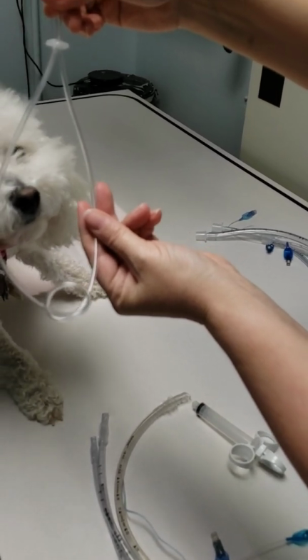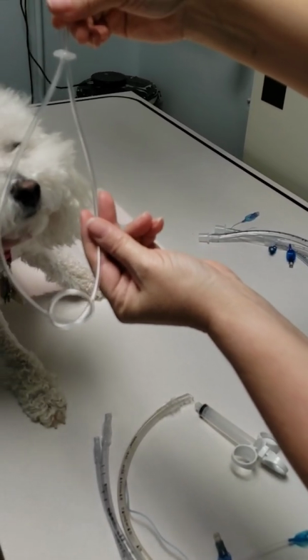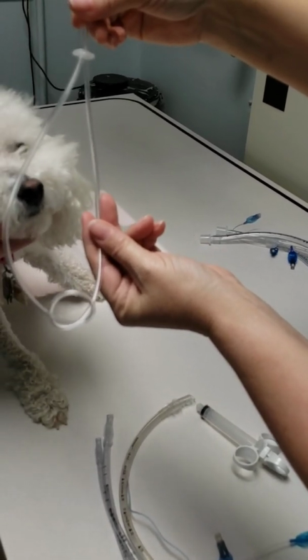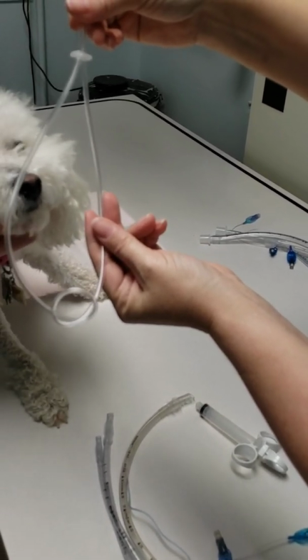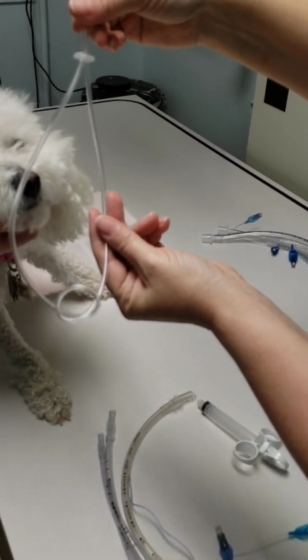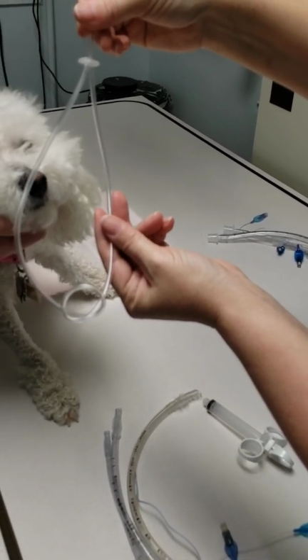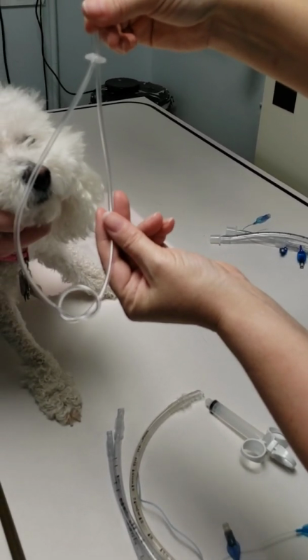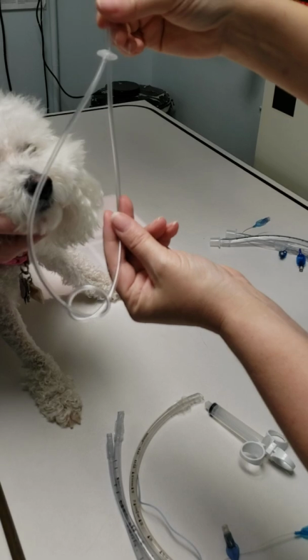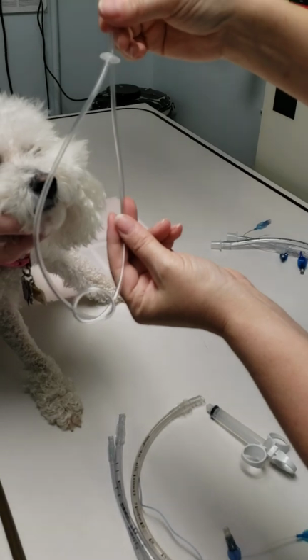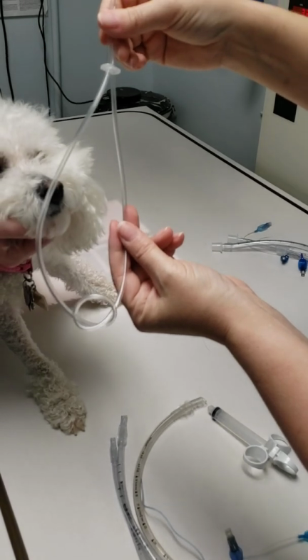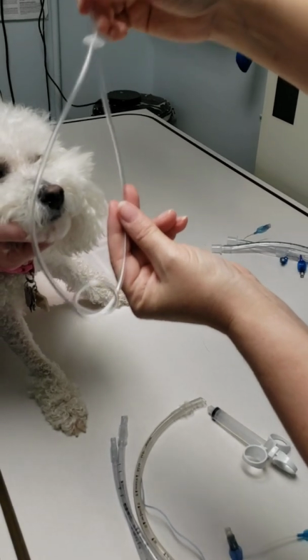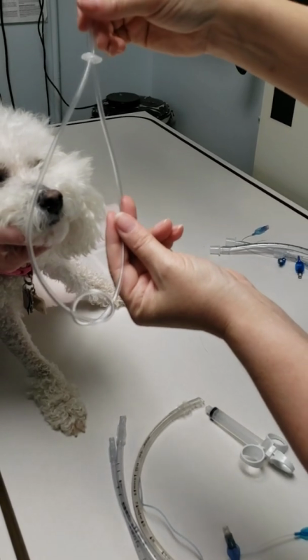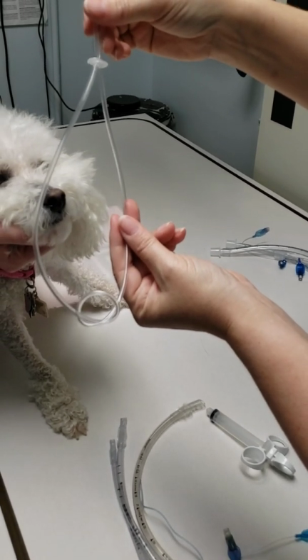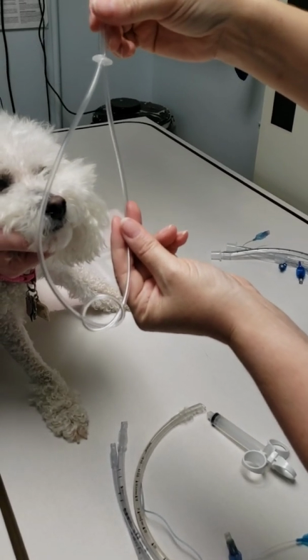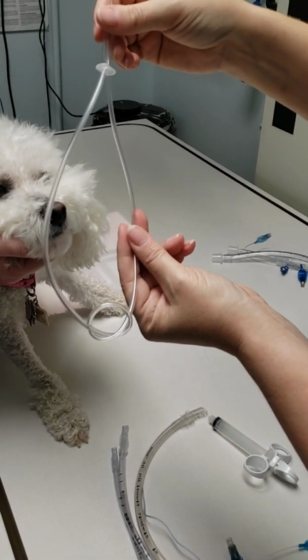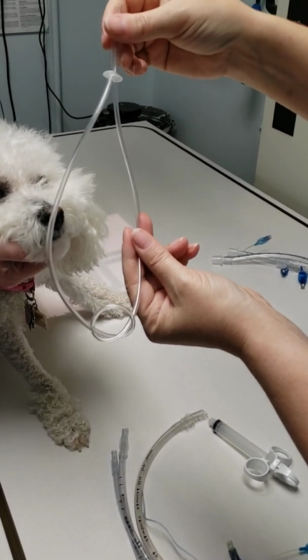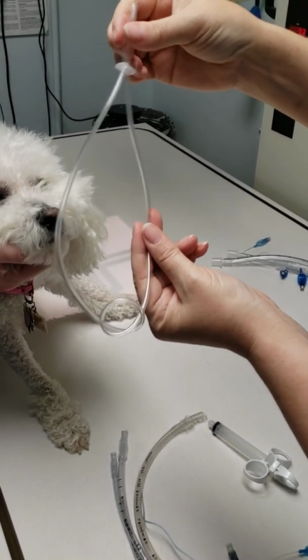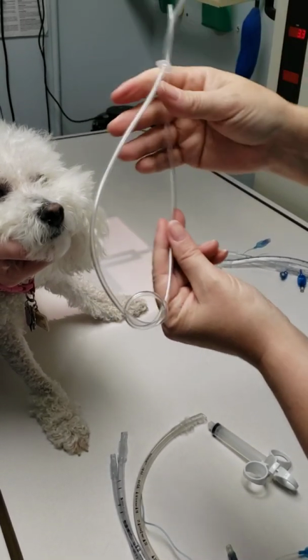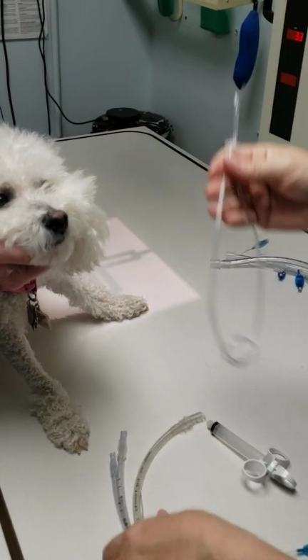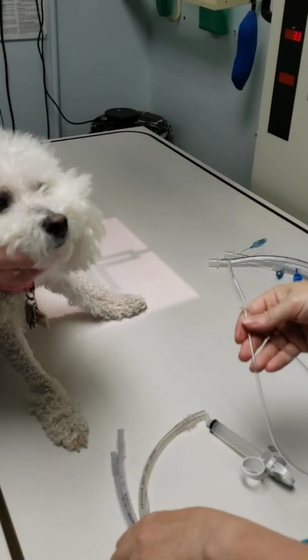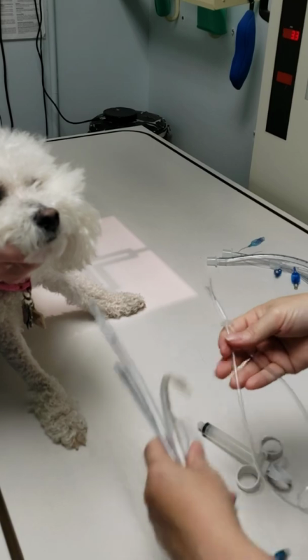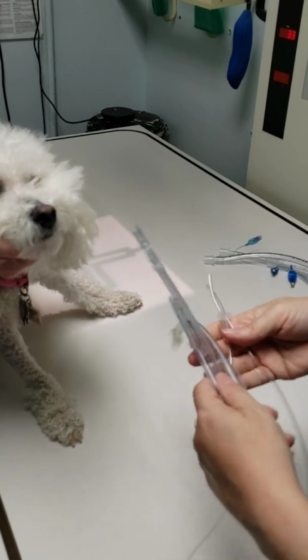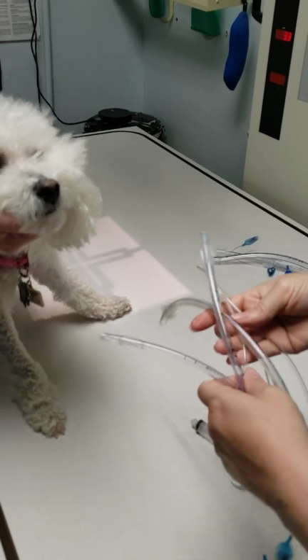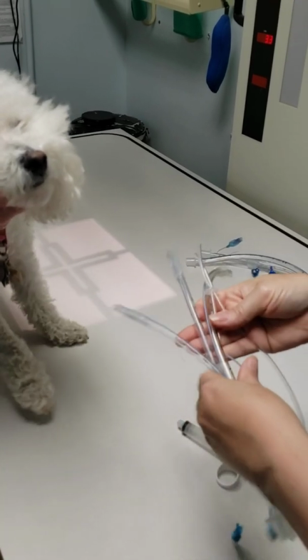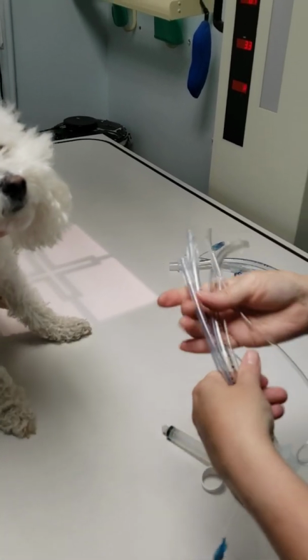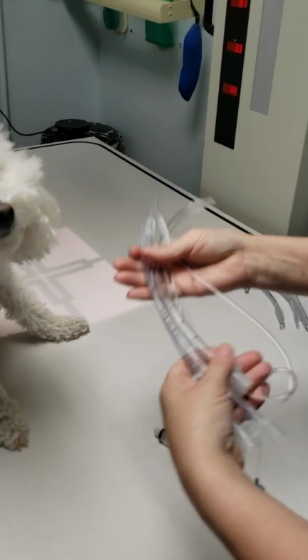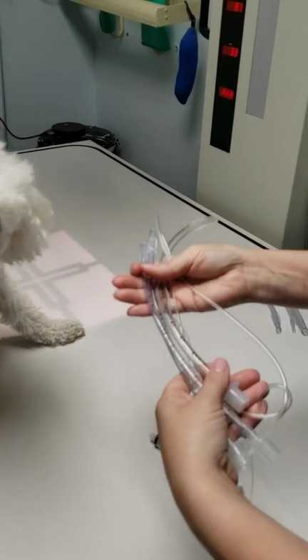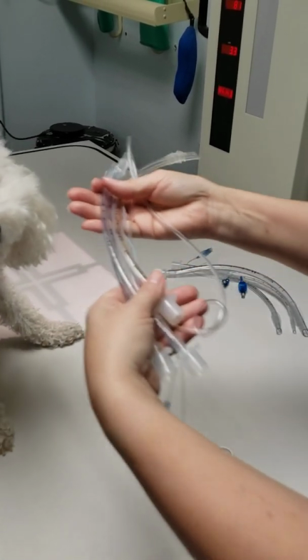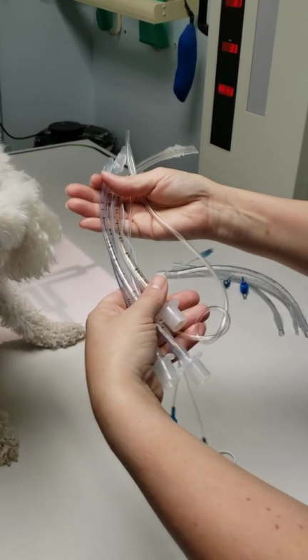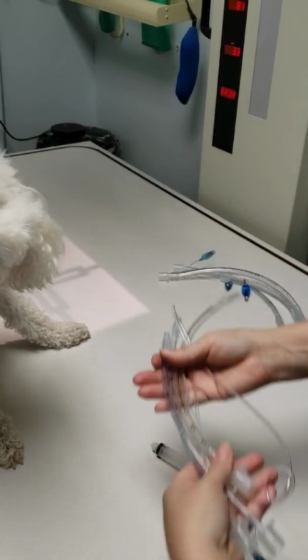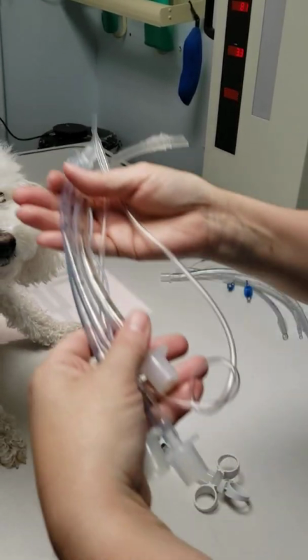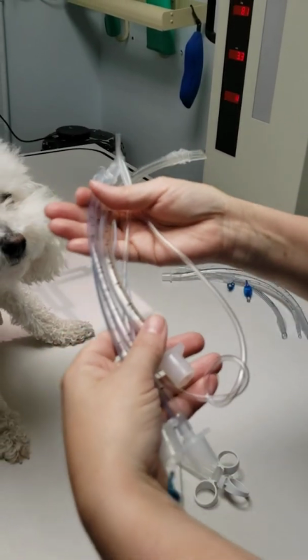So that's how you select a tube, how you check the tube, and how you prepare to tie the tube into the dog's mouth. Now I can have this already on top of the chart, and when it's this patient's turn, I'm already prepared.